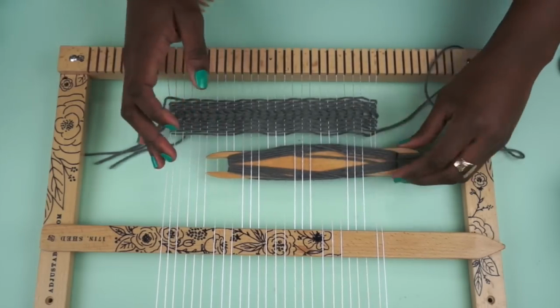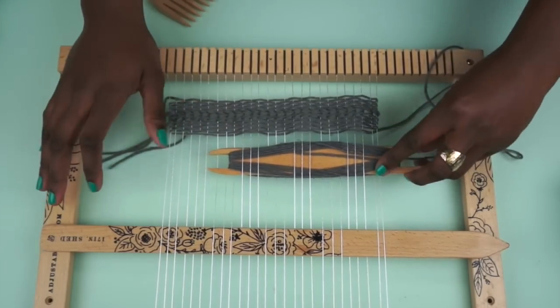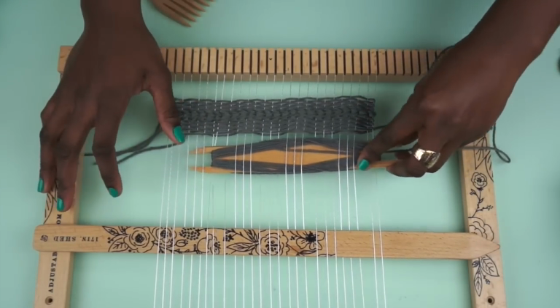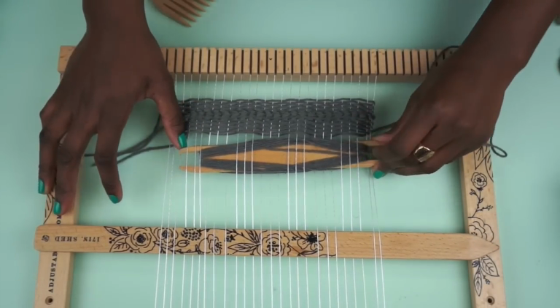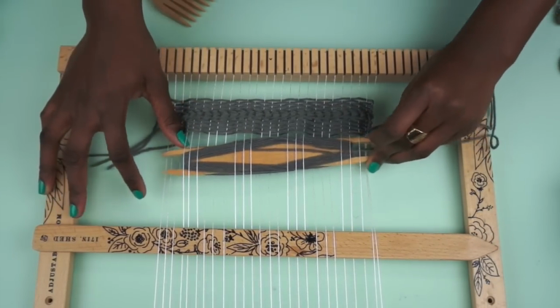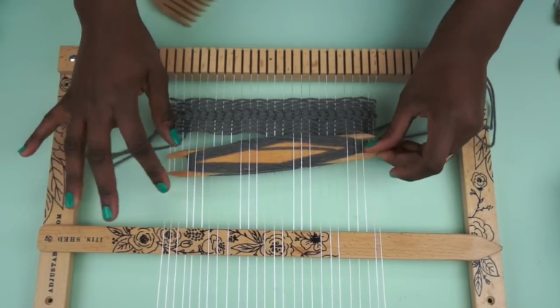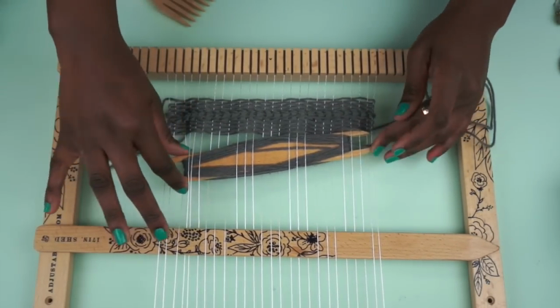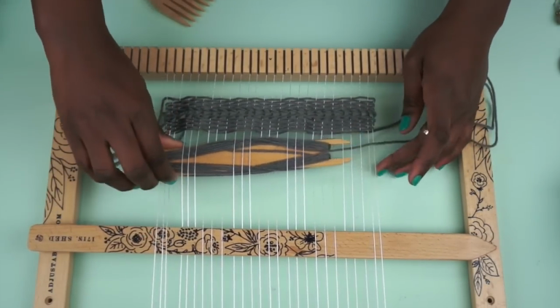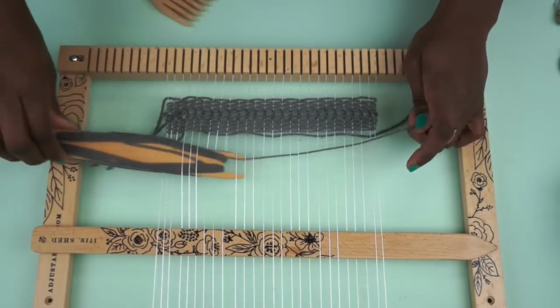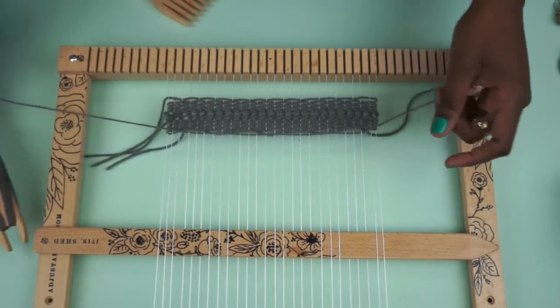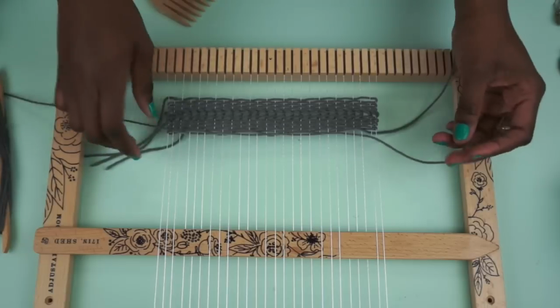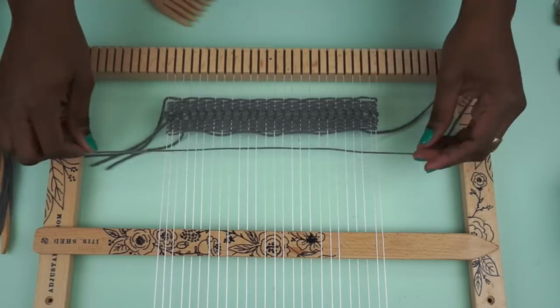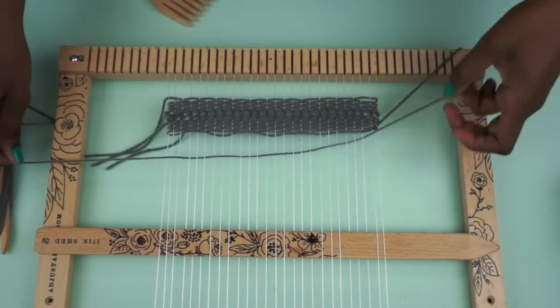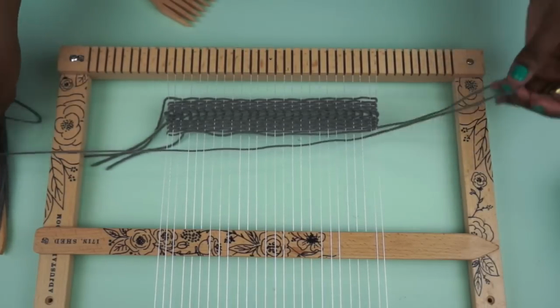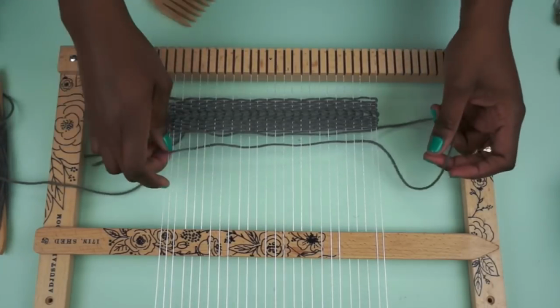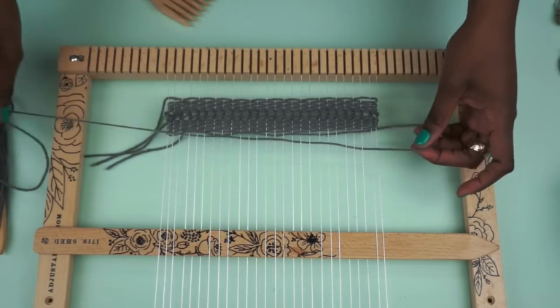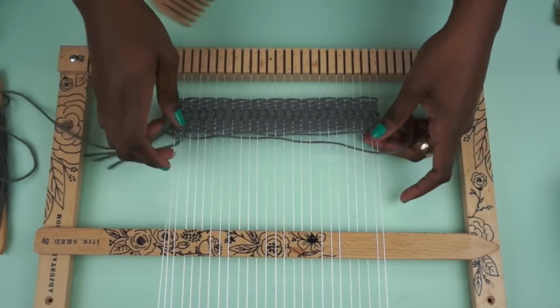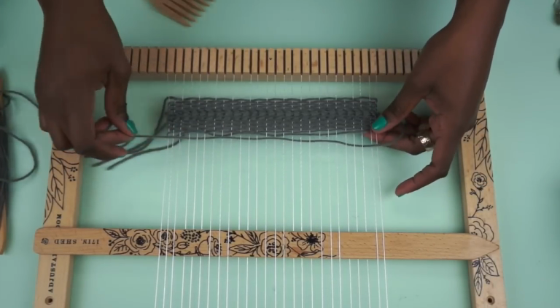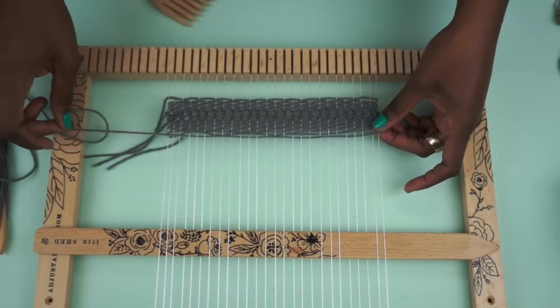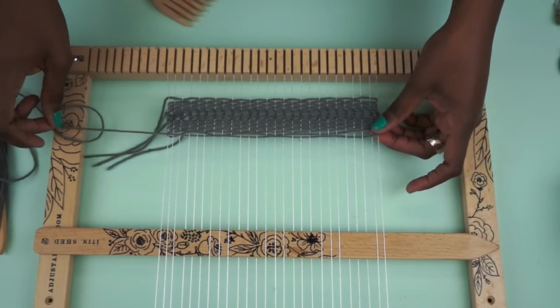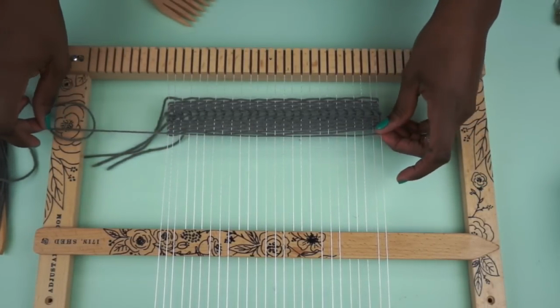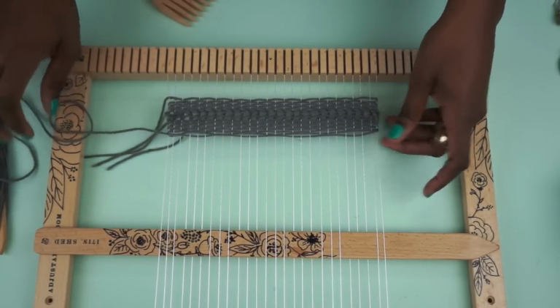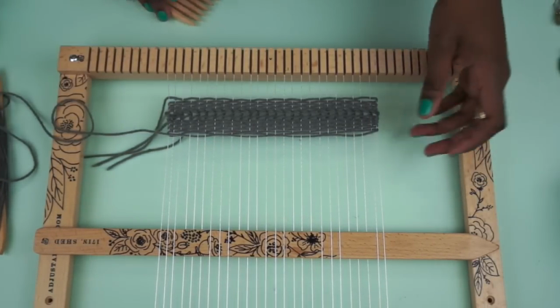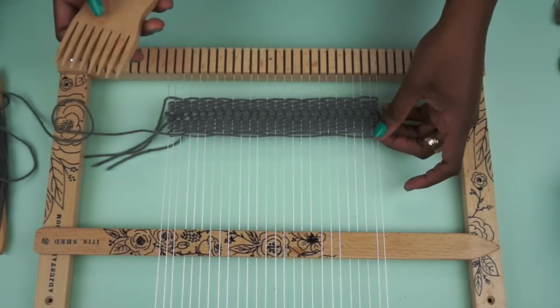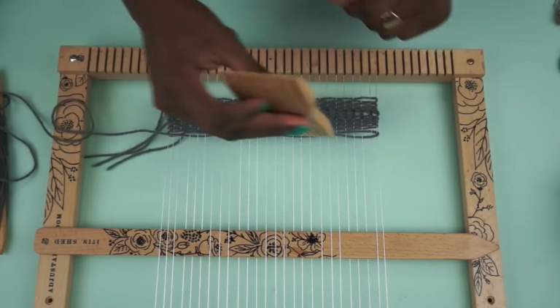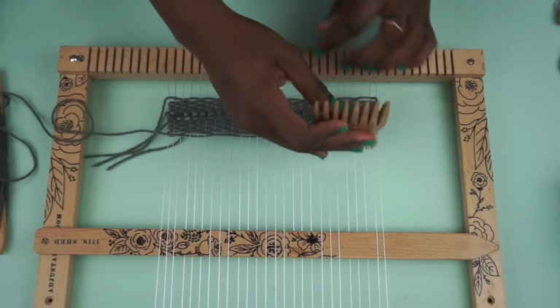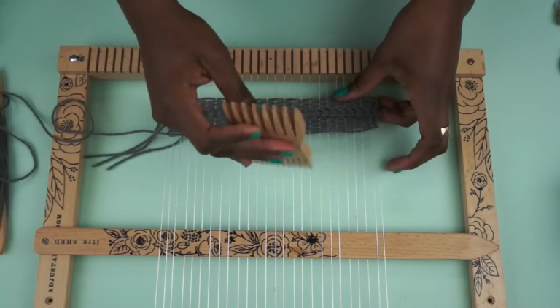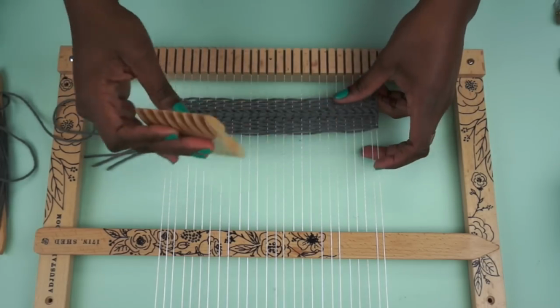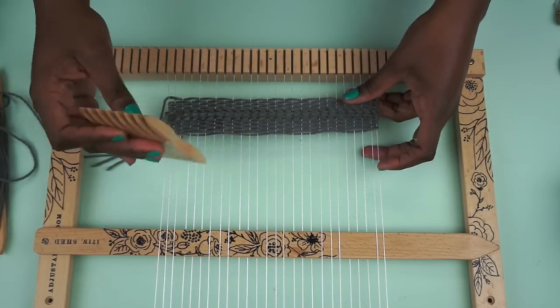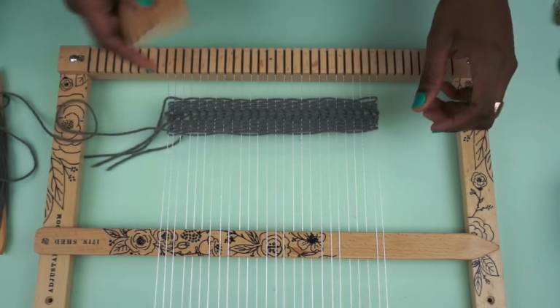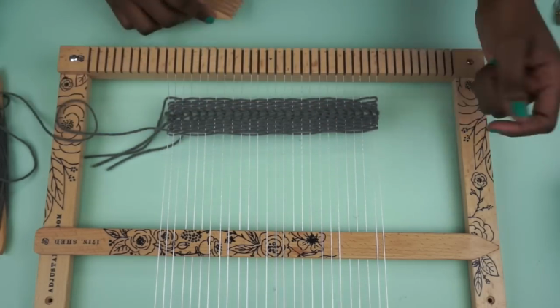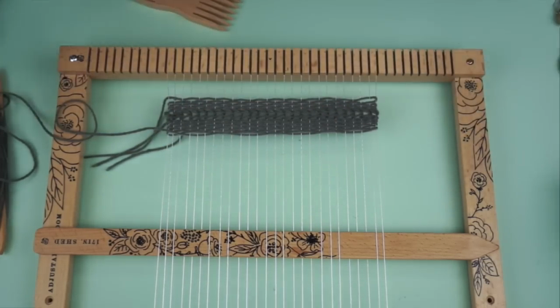And all this does is just creates a little bit of a different pattern in your weave. And since it's still a very simple one, you're going to be able to build it really easily. So go ahead, pat that down, and continue.